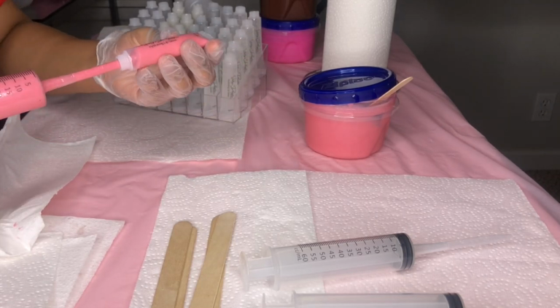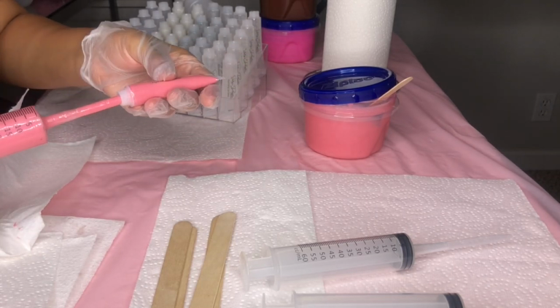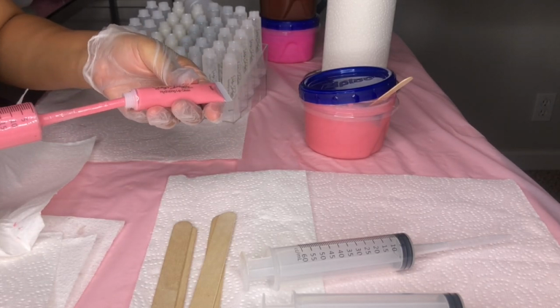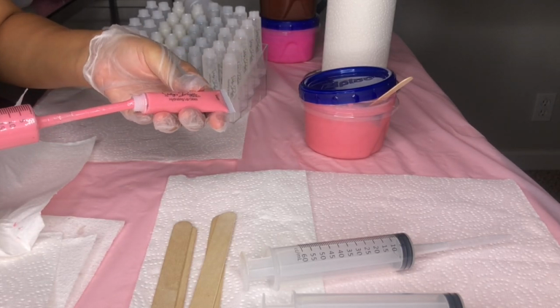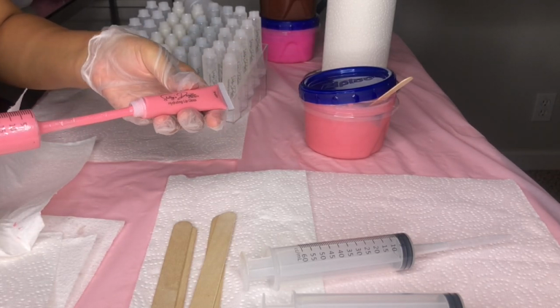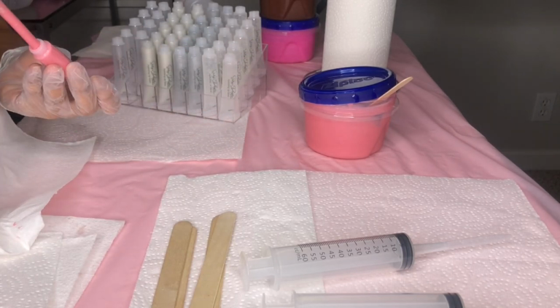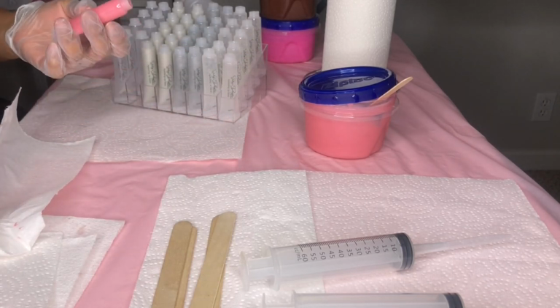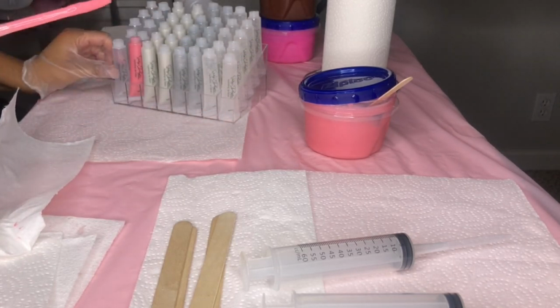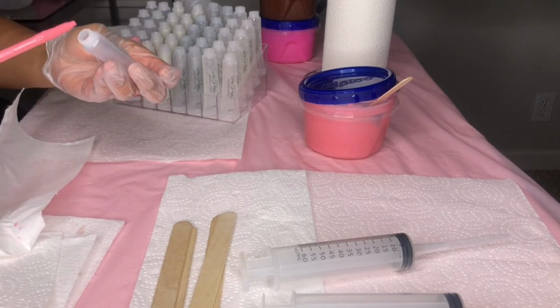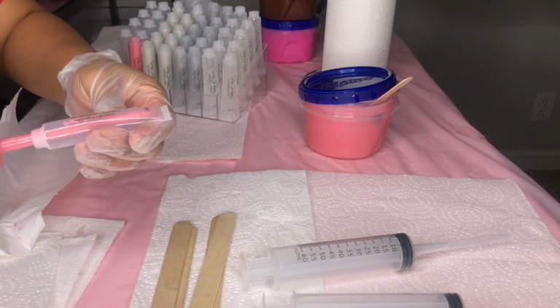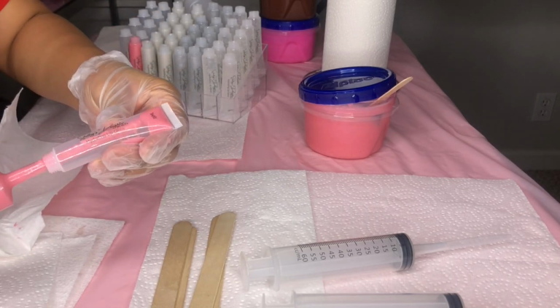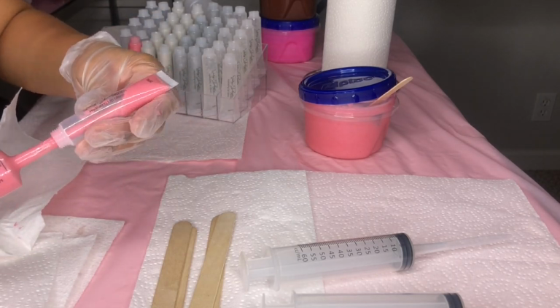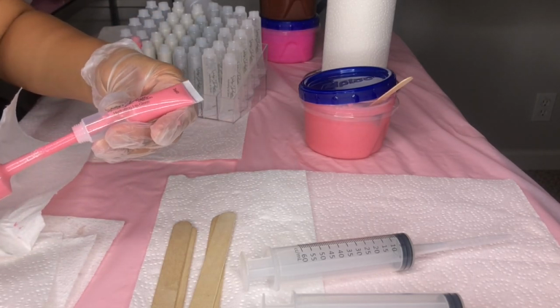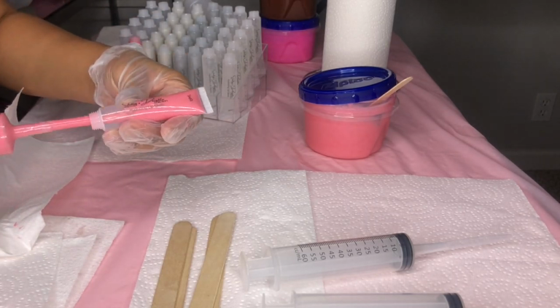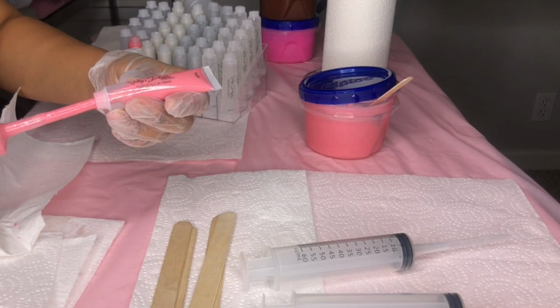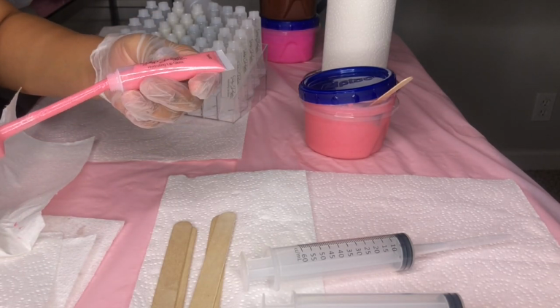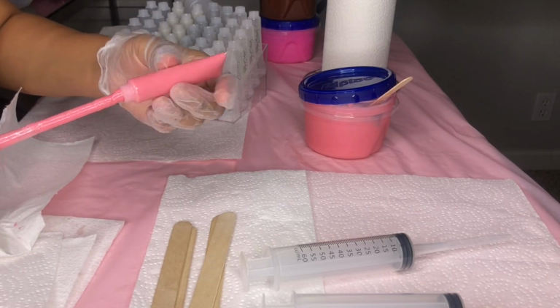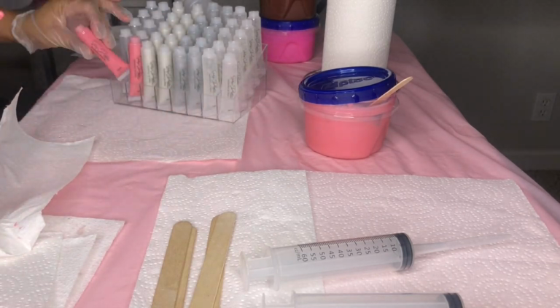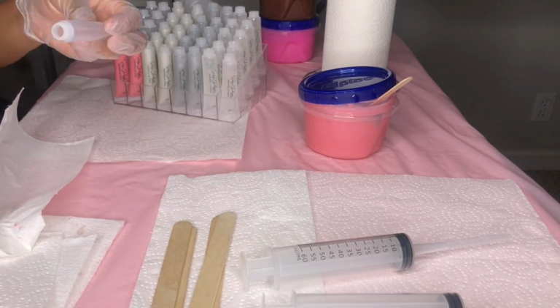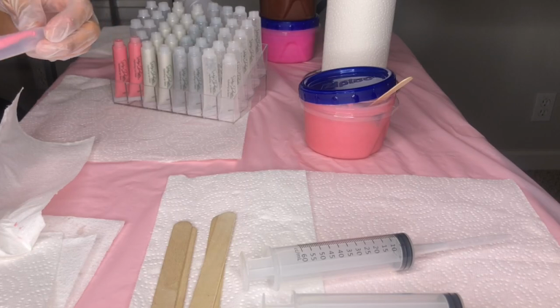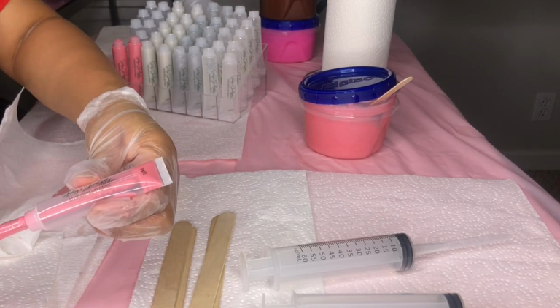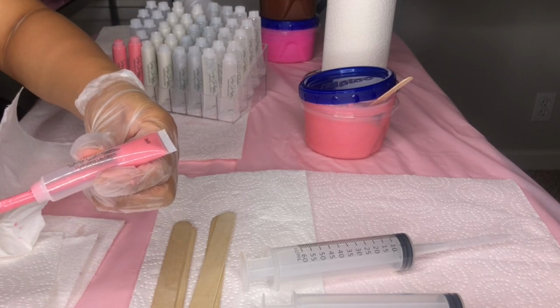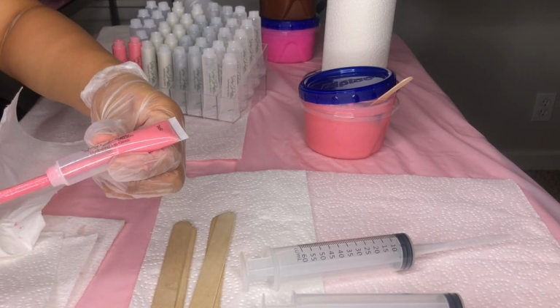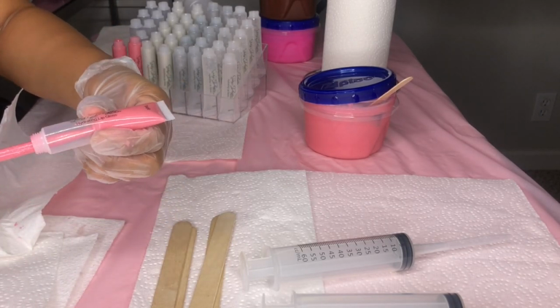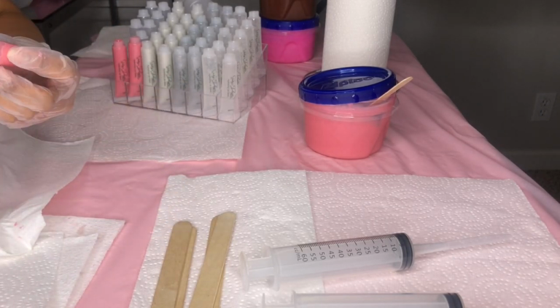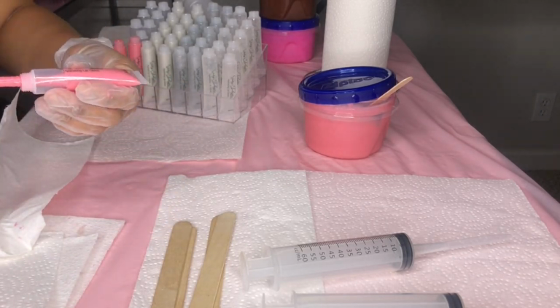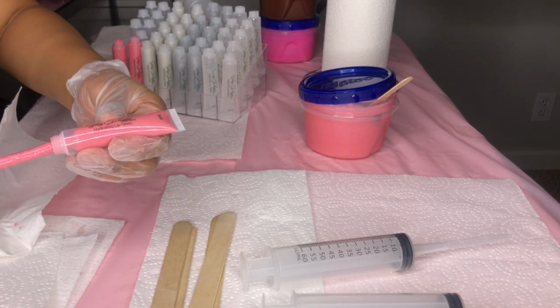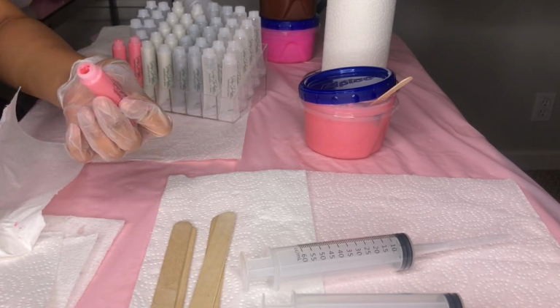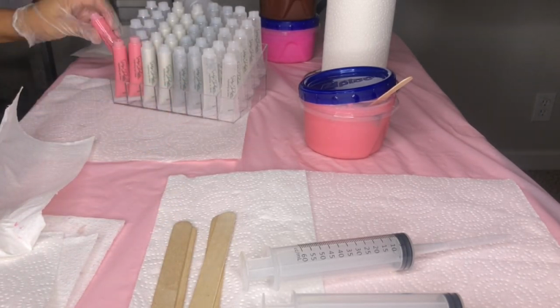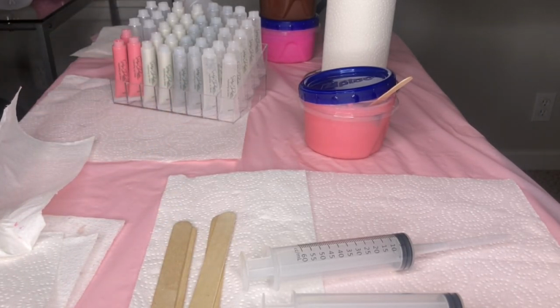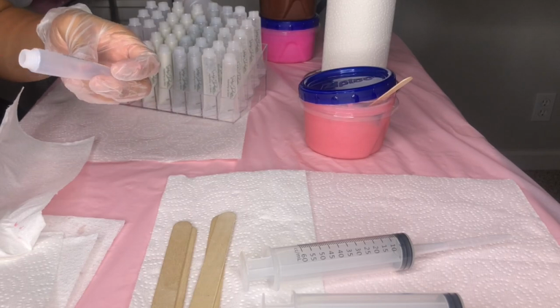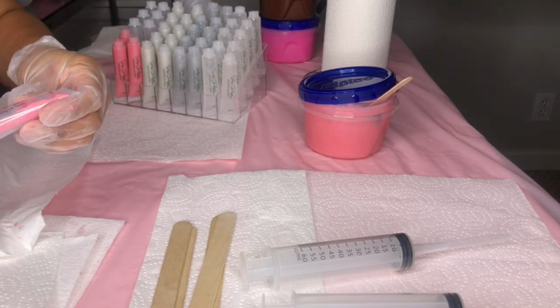I did film a little TikTok video of me trying on some of the glosses, so I added that clip at the end of this video. You guys can see me applying the Clear Quartz, the Selenite, and the Rose Quartz. Stay tuned for that if you want to see what some of the glosses actually look like on the lips.